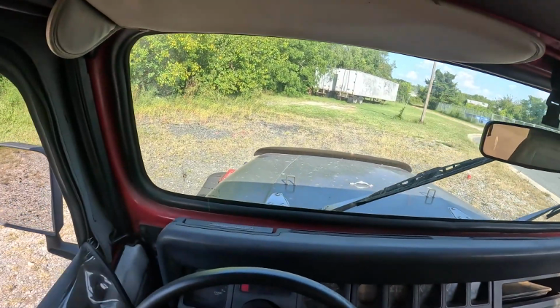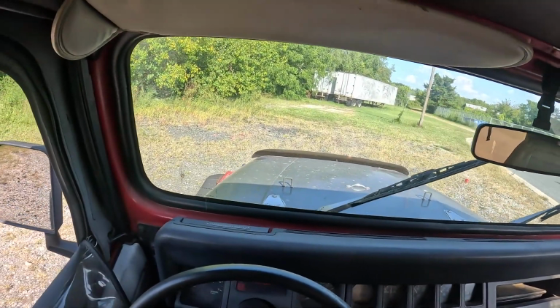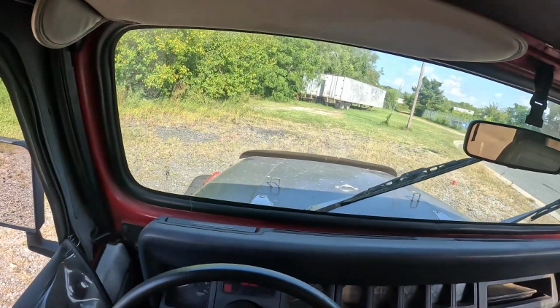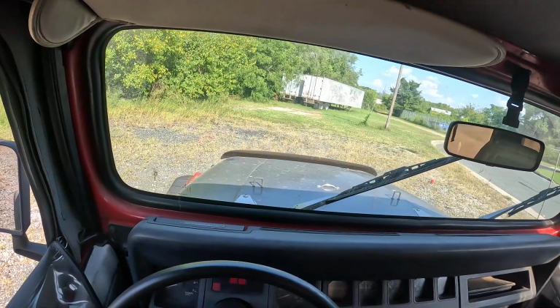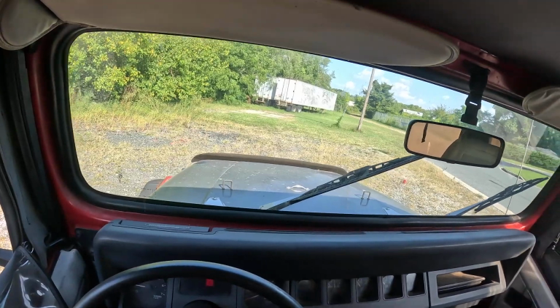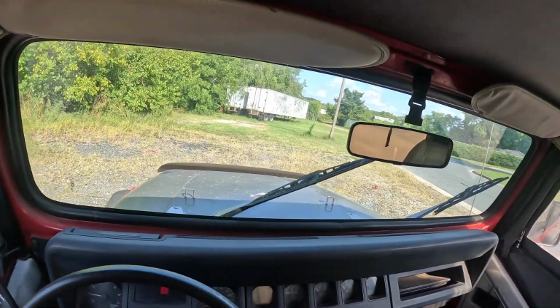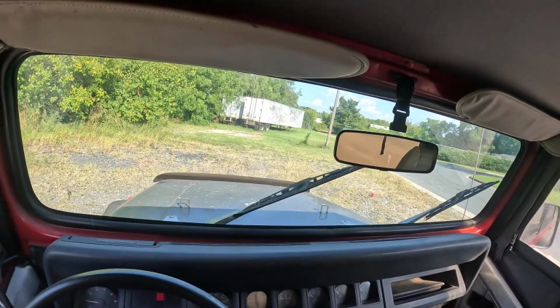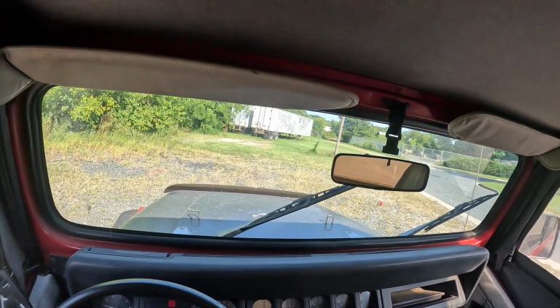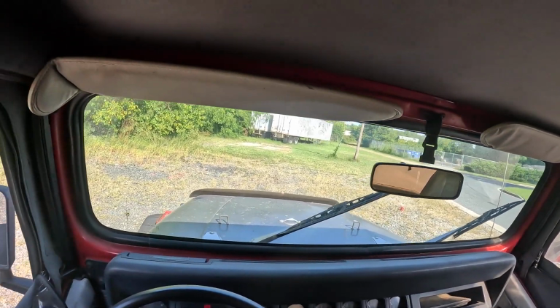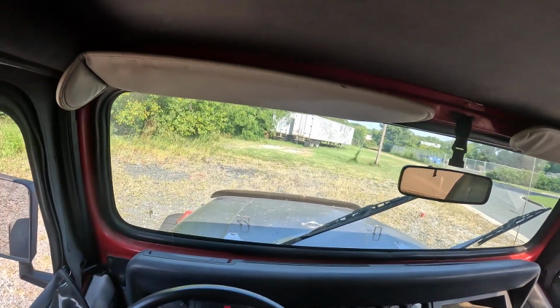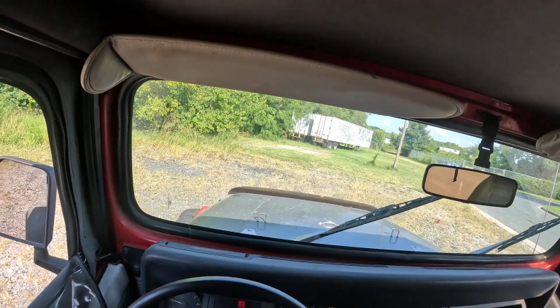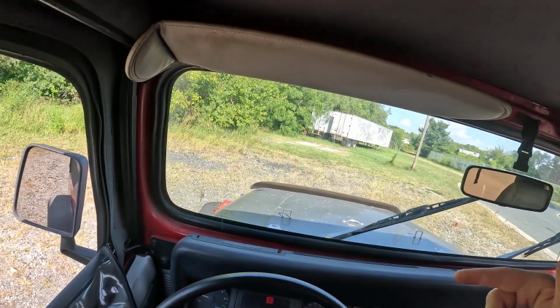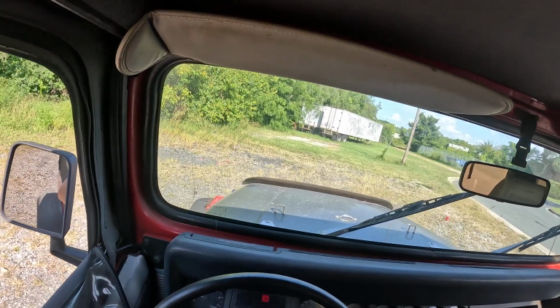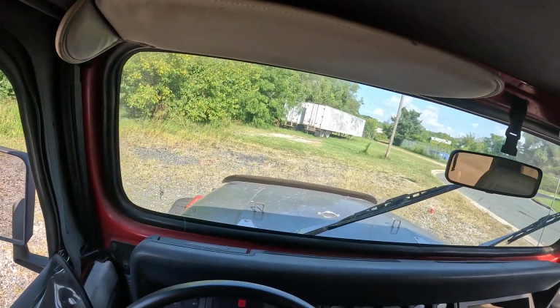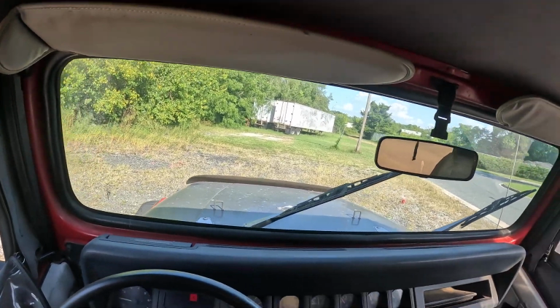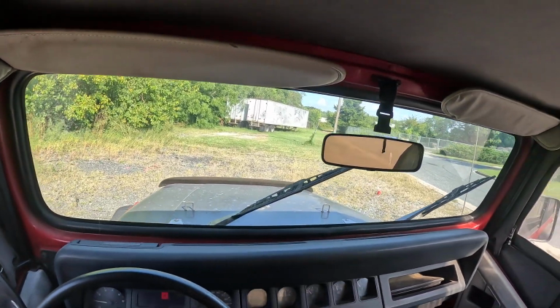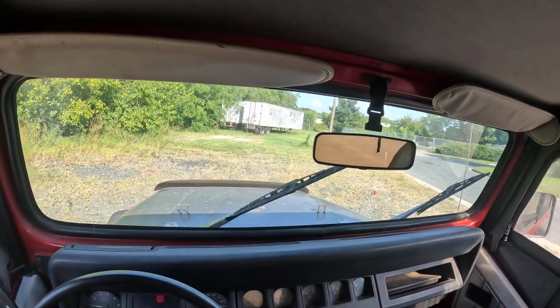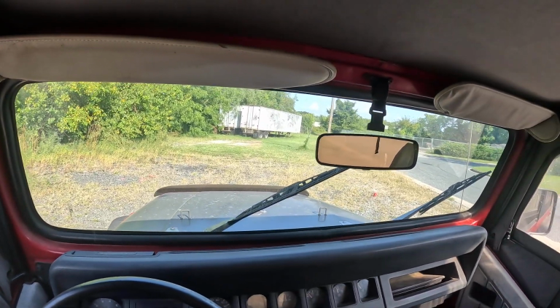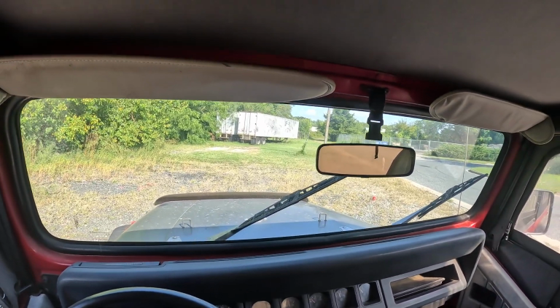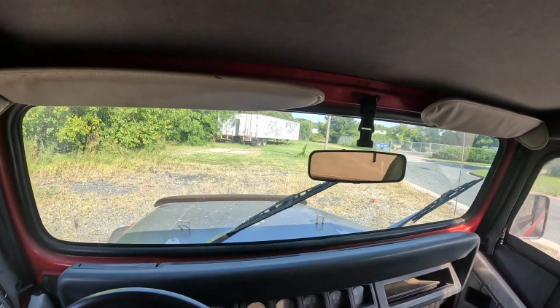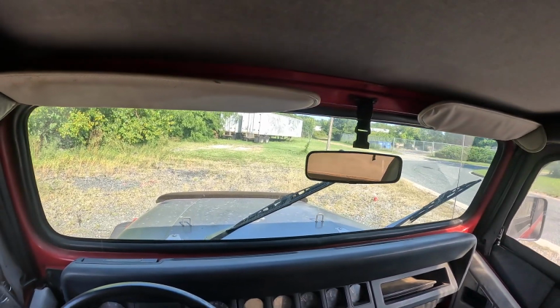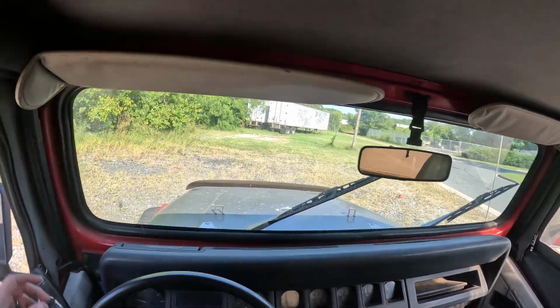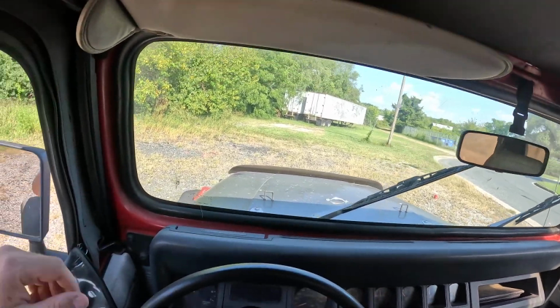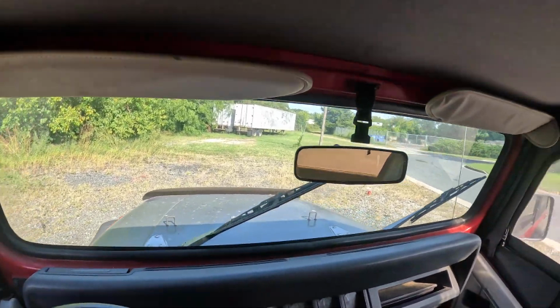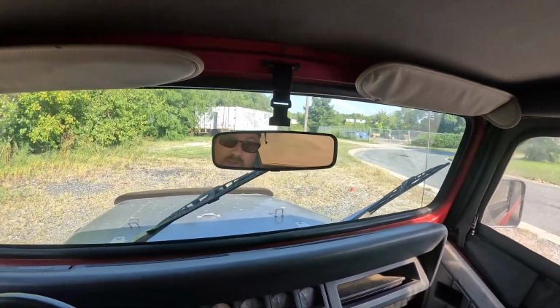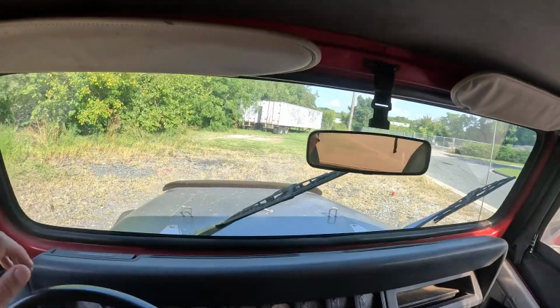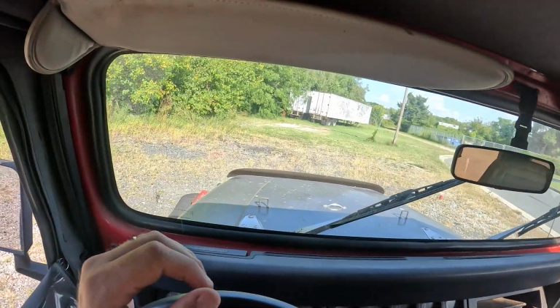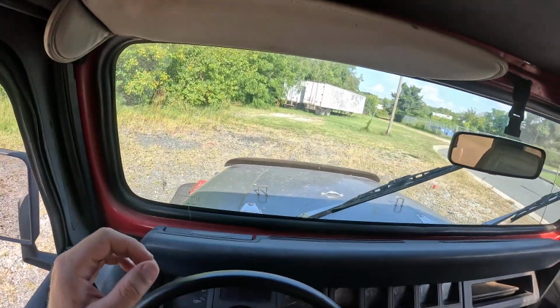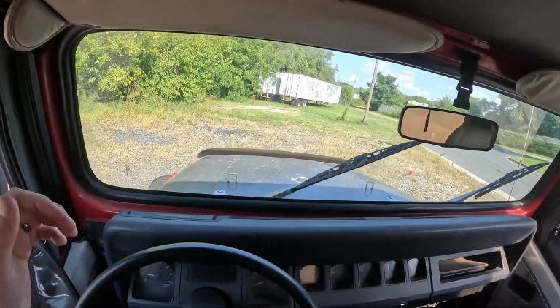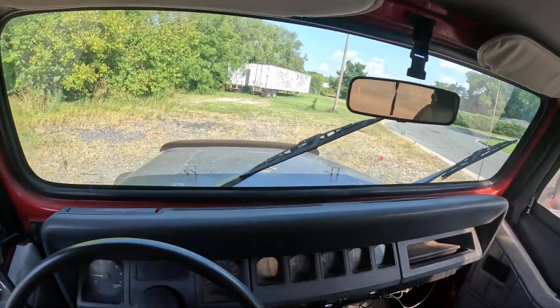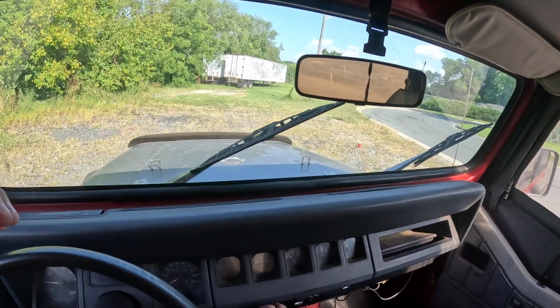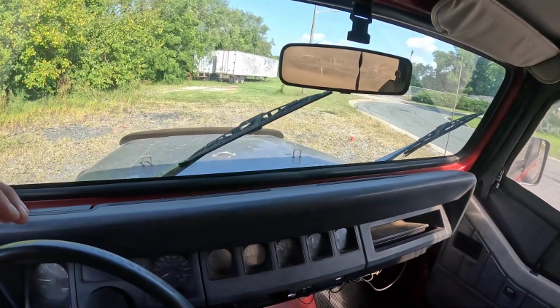Fire this up. It's got a little bit of a belt squeak on a cold startup — that eventually goes away. Probably just a belt that needs to be tightened up.